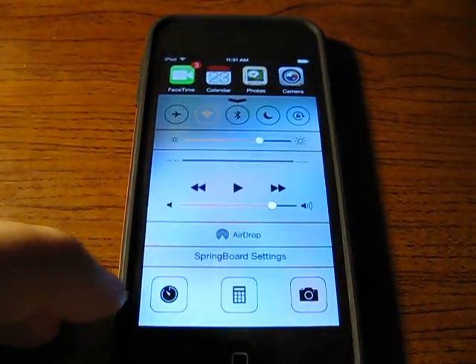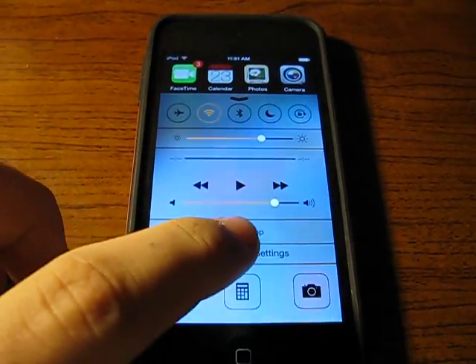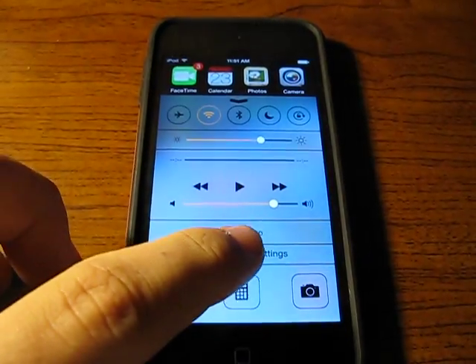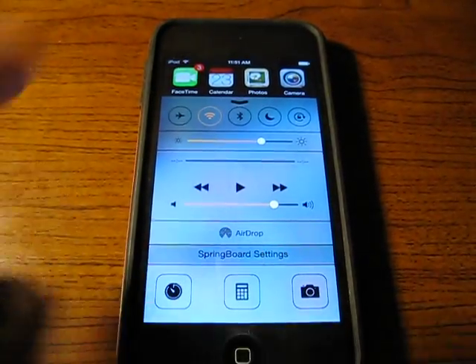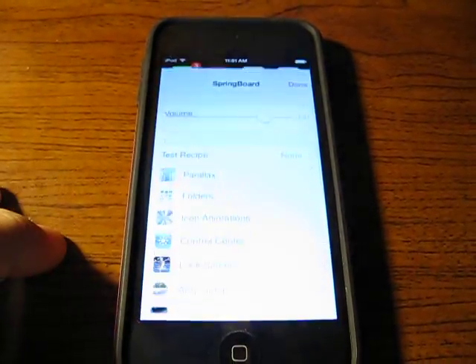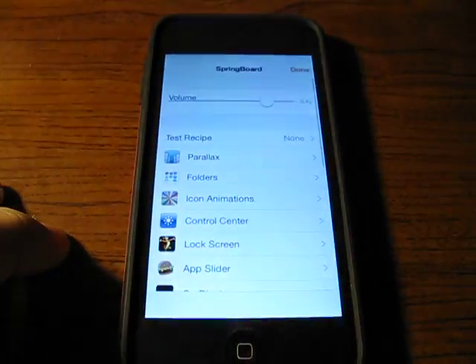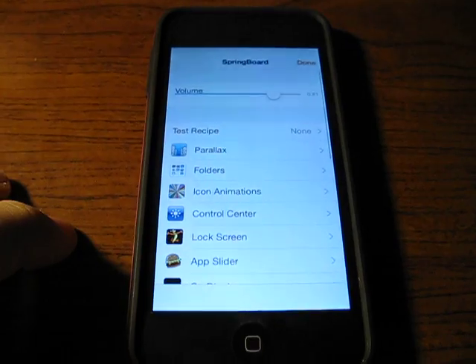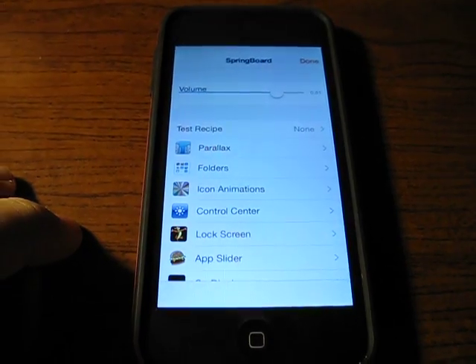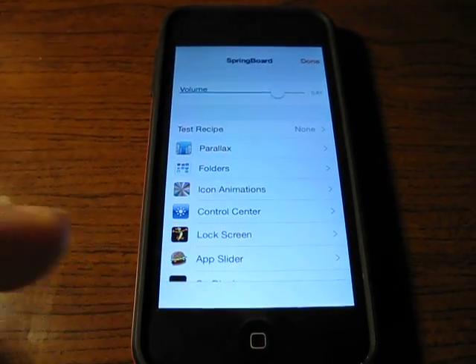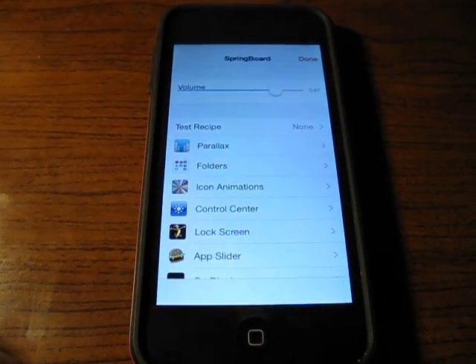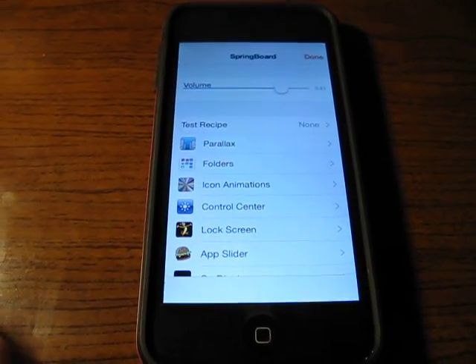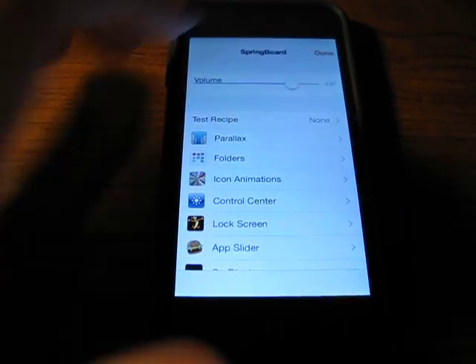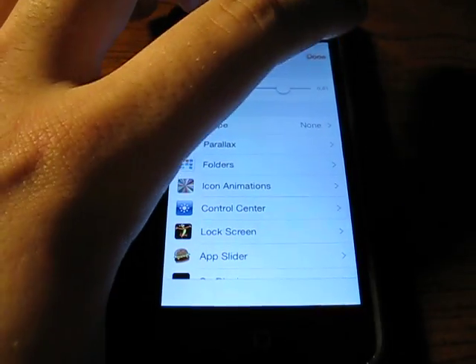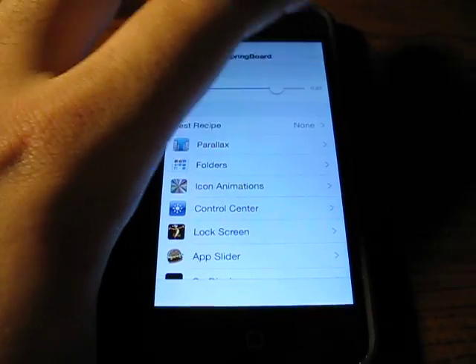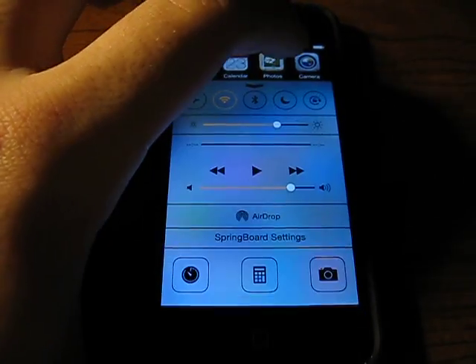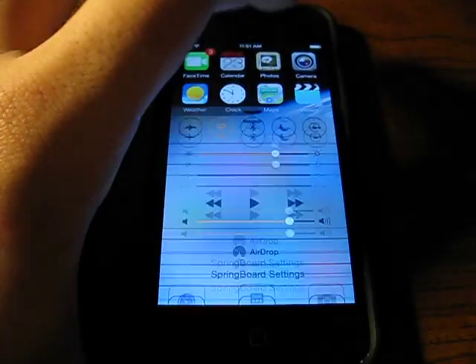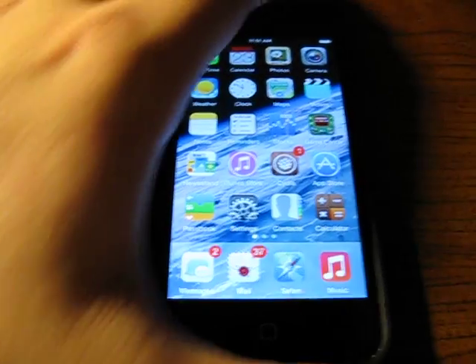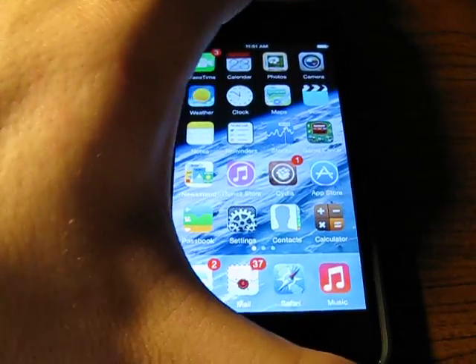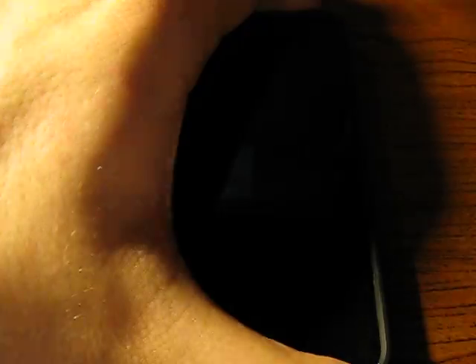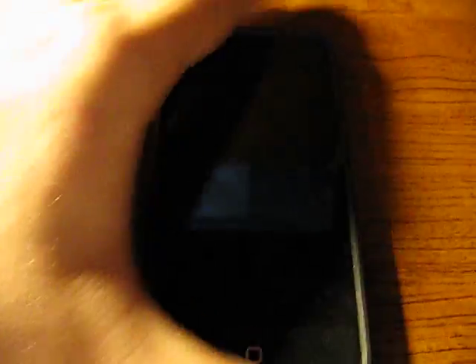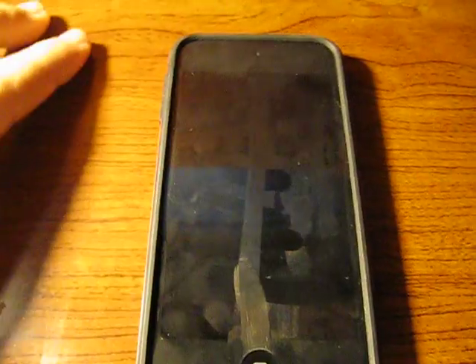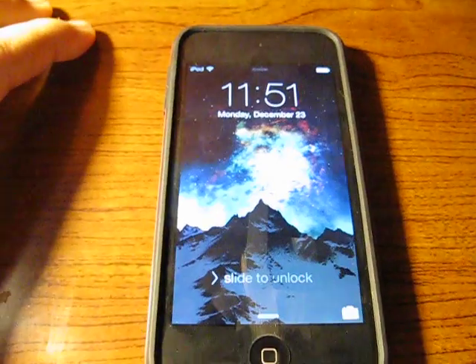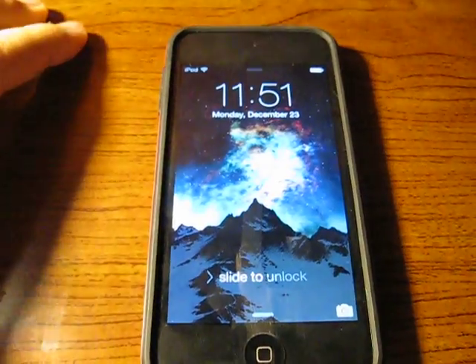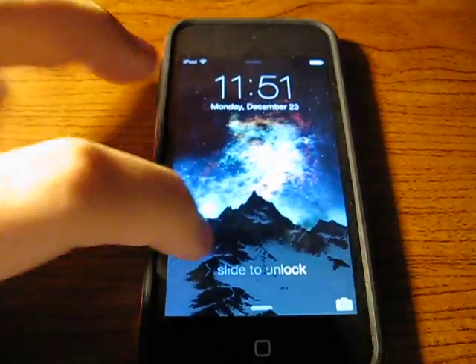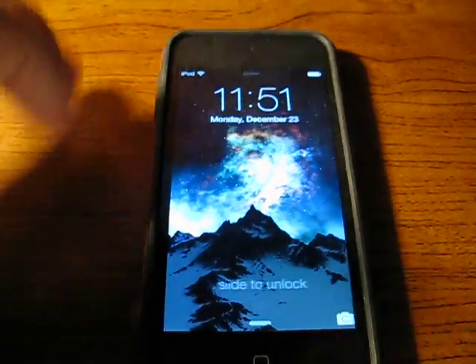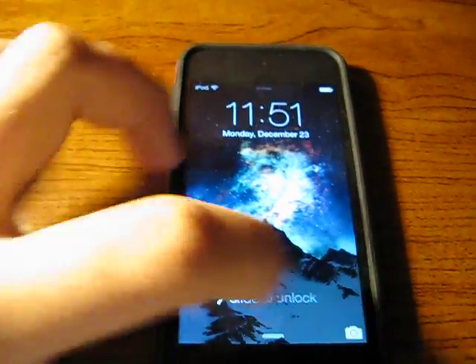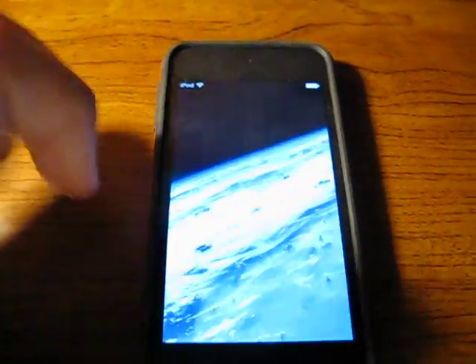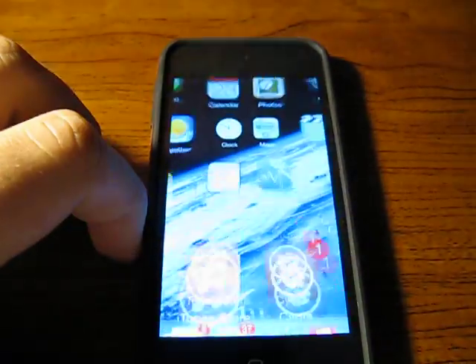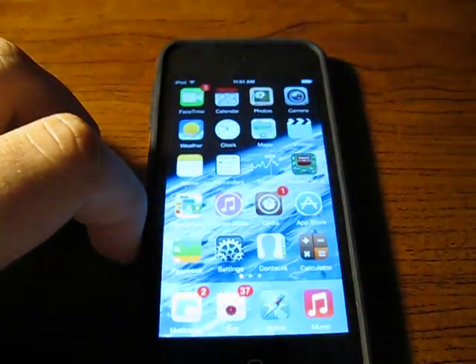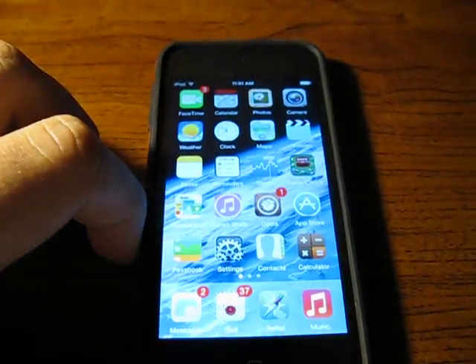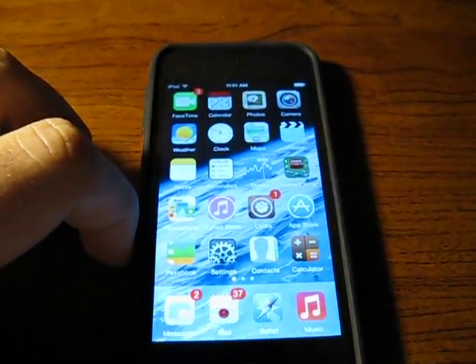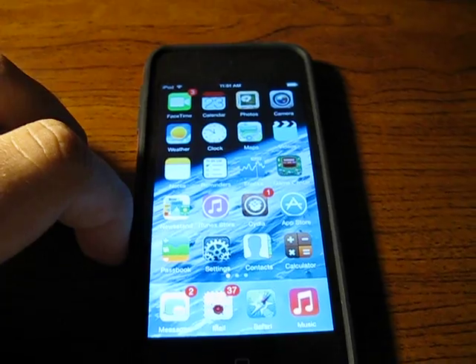Another good thing to have on iOS 7 is the springboard settings so you can change whatever you want. As you can see, I changed it to be an iOS 6-like screen dim.